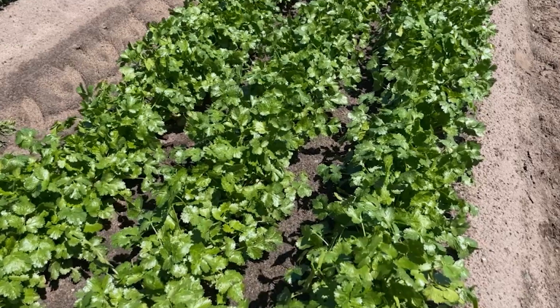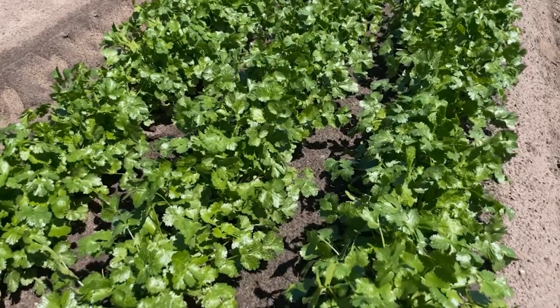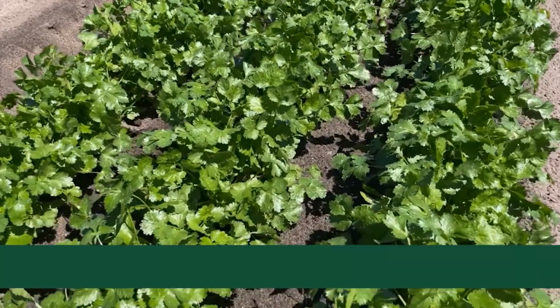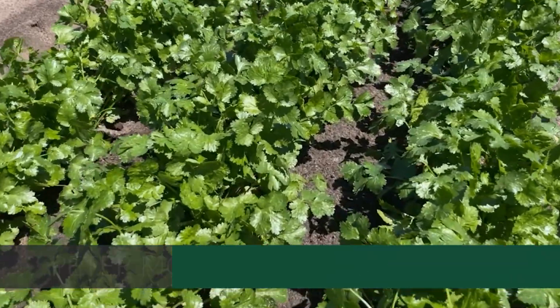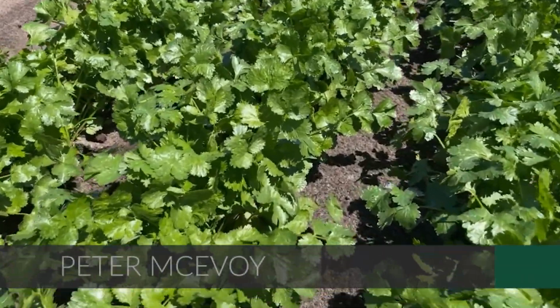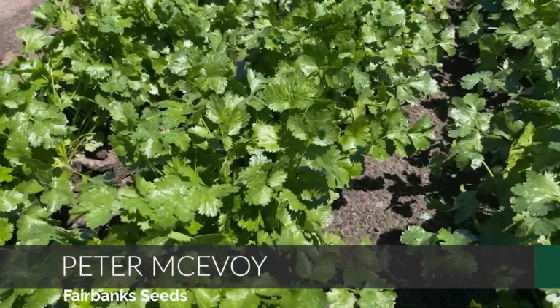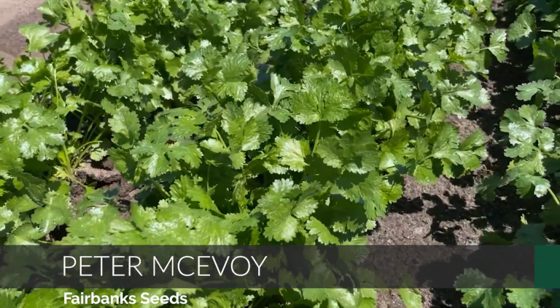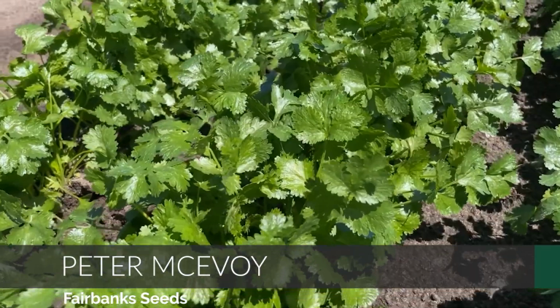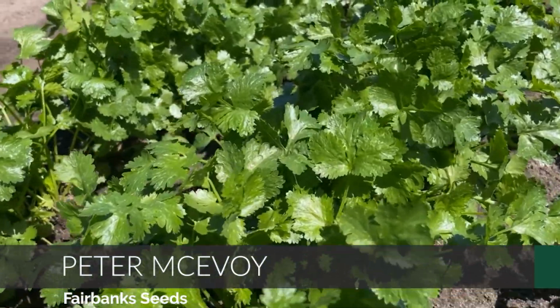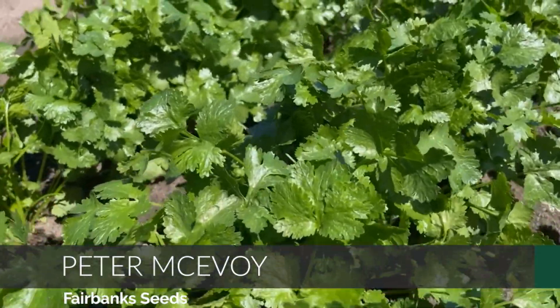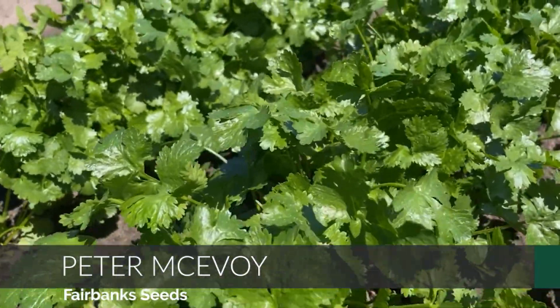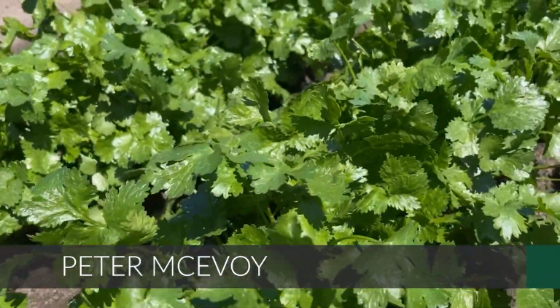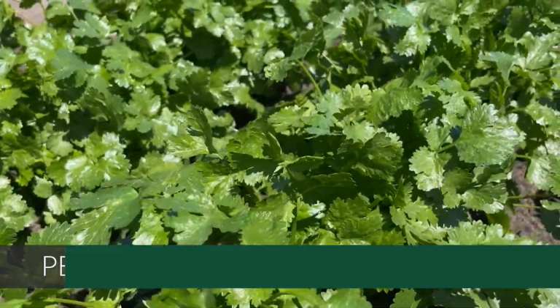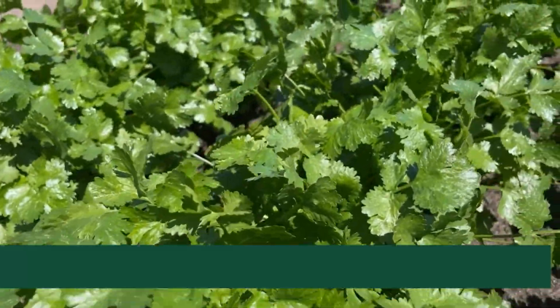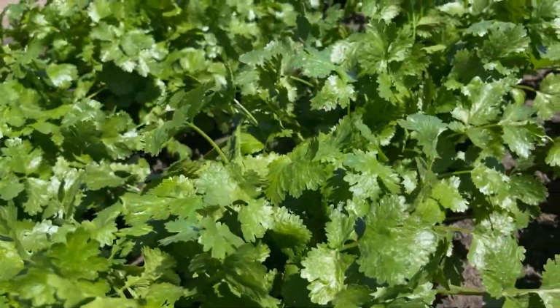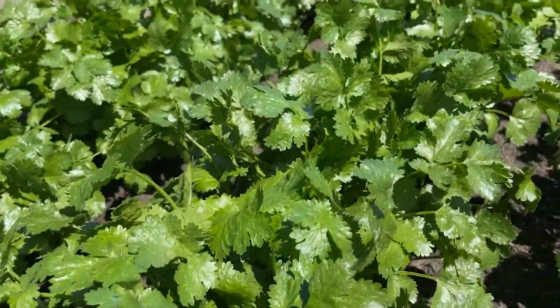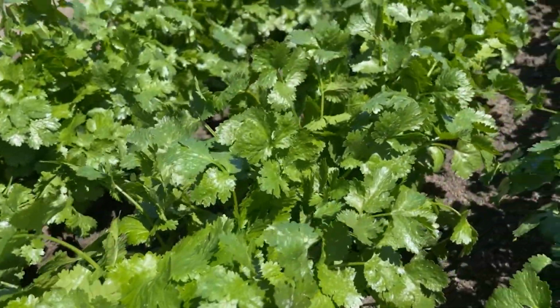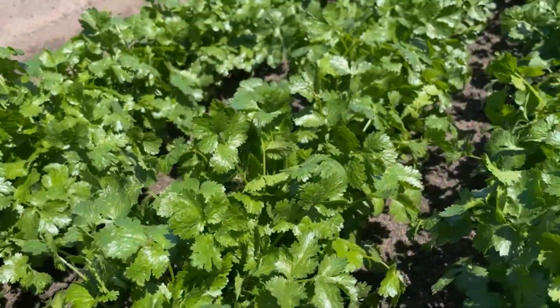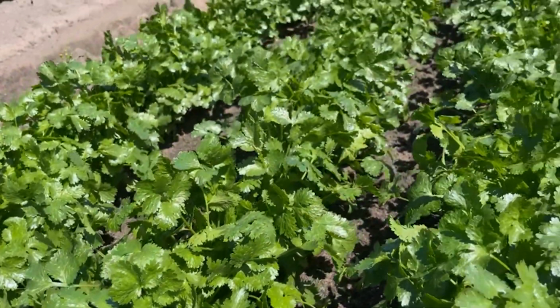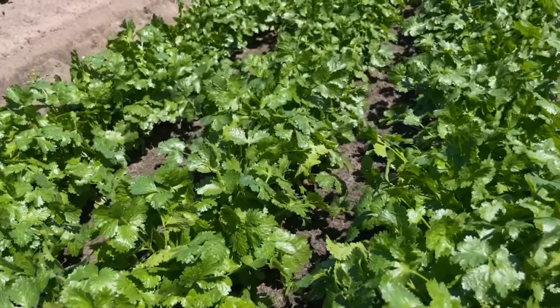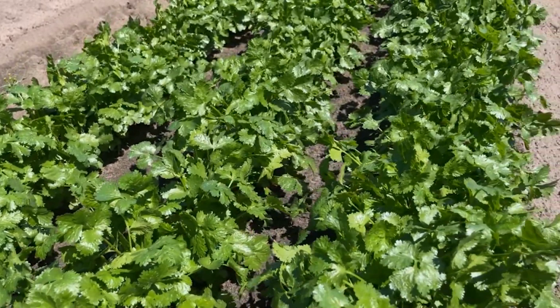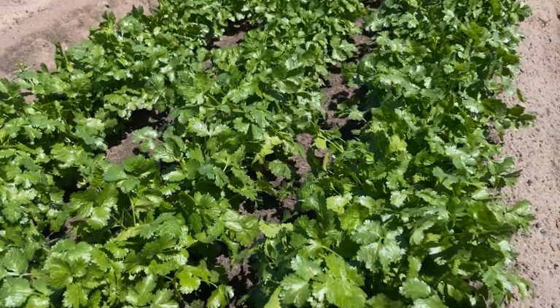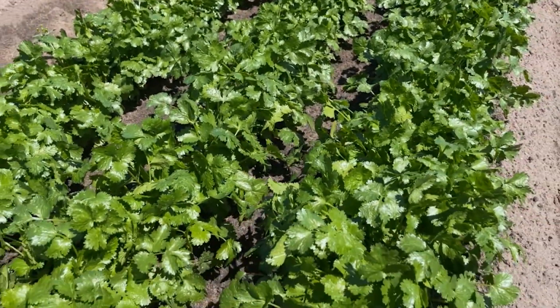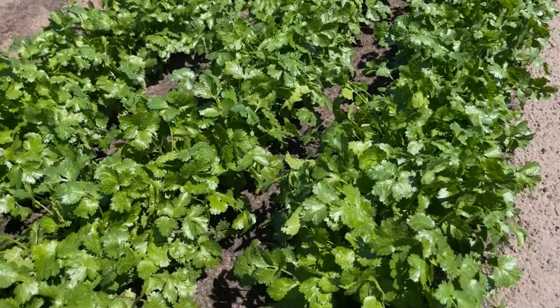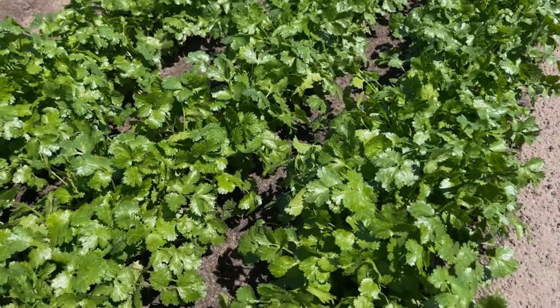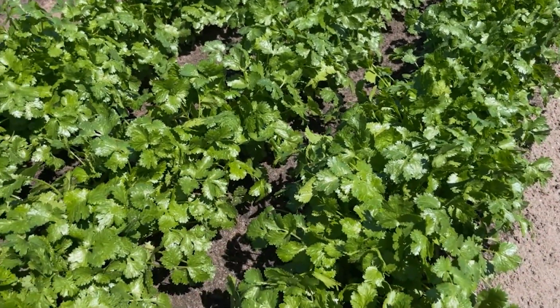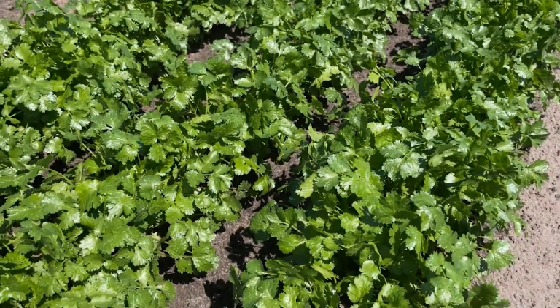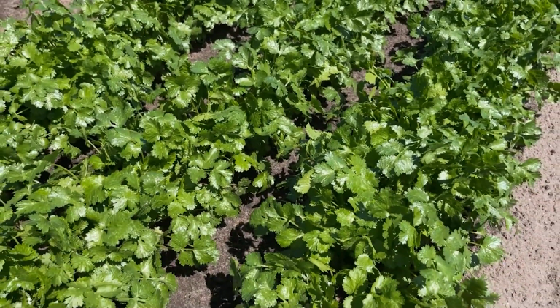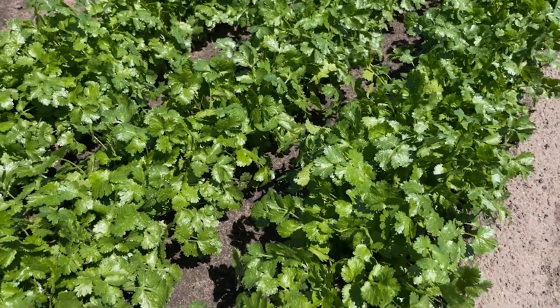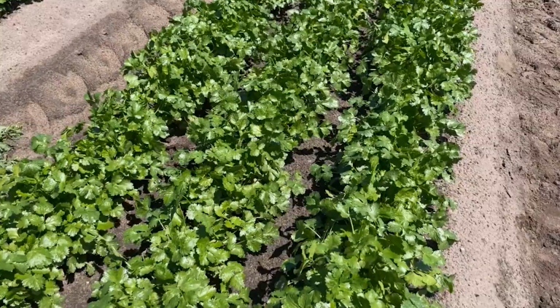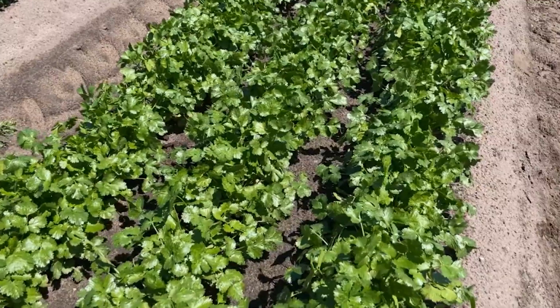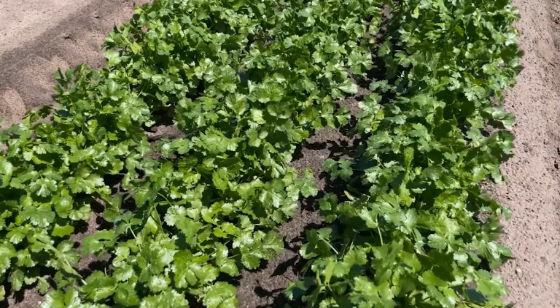Hello everyone, we're just here having a look at one of our new coriander varieties at Fairbanks Seeds. We're quite excited about this variety because it is a slower bolting and a darker green option compared to our existing variety Santa.